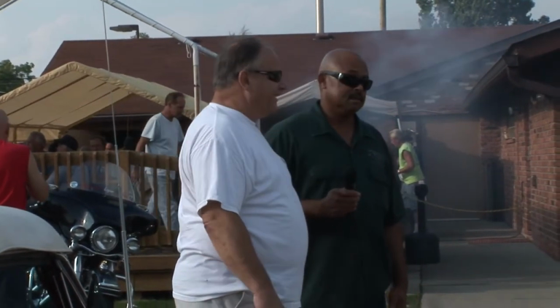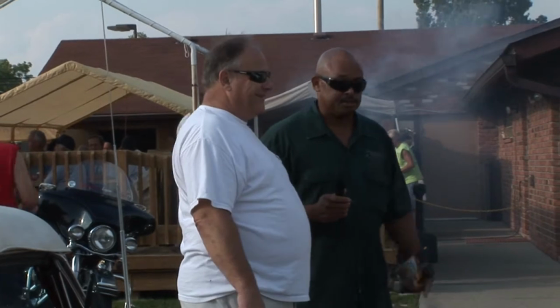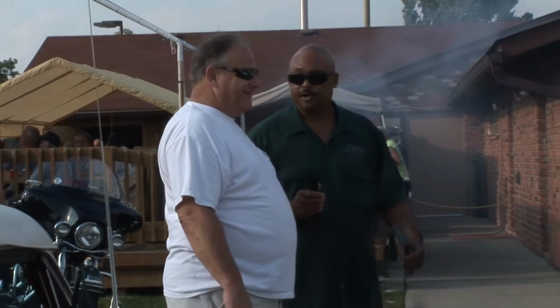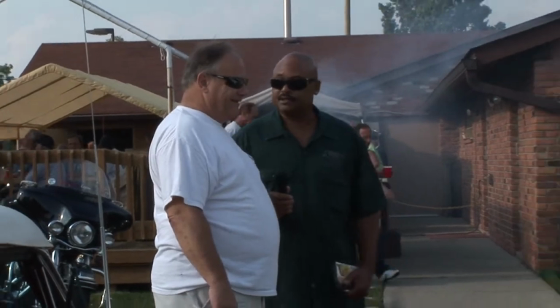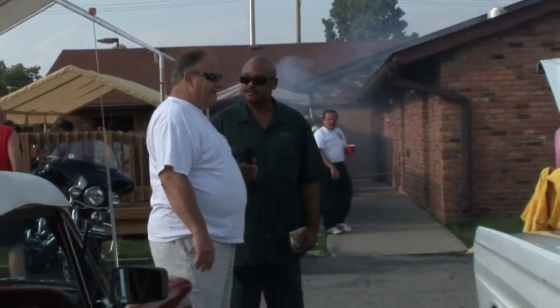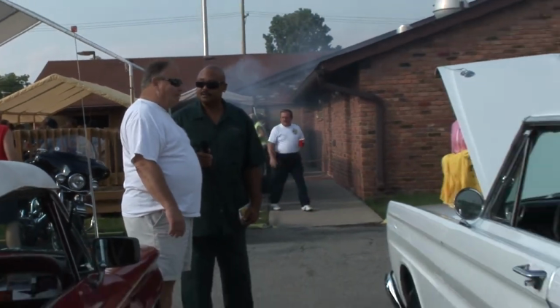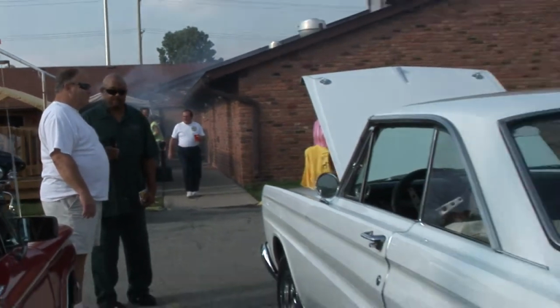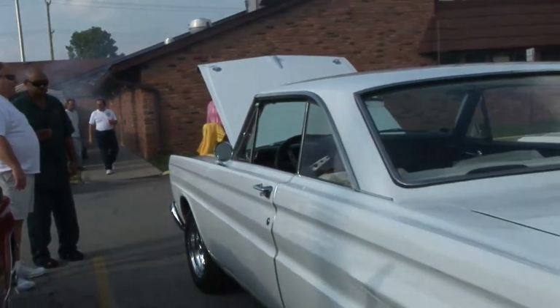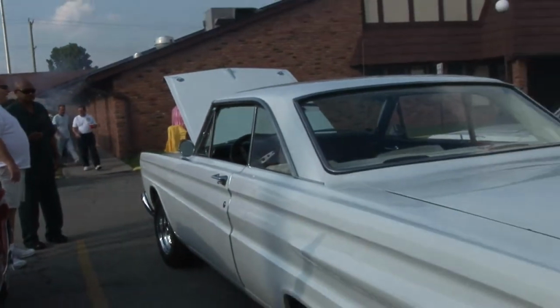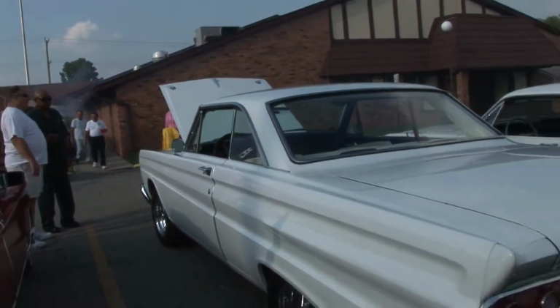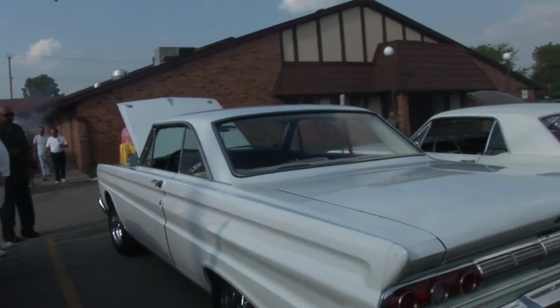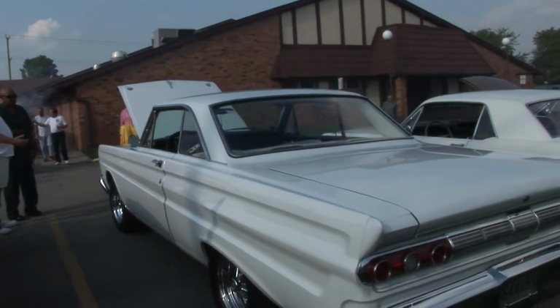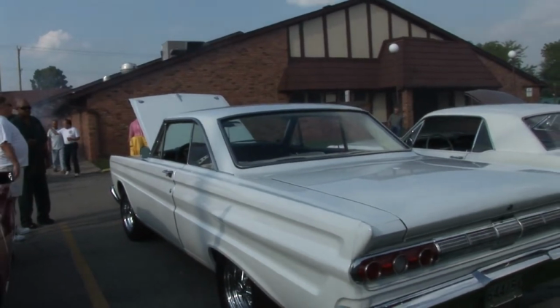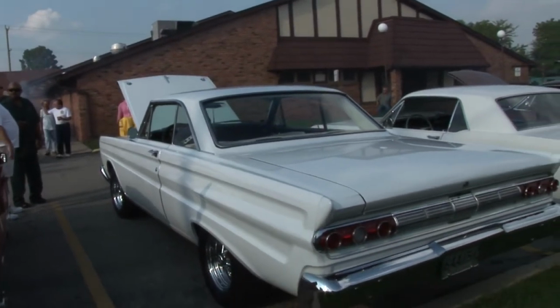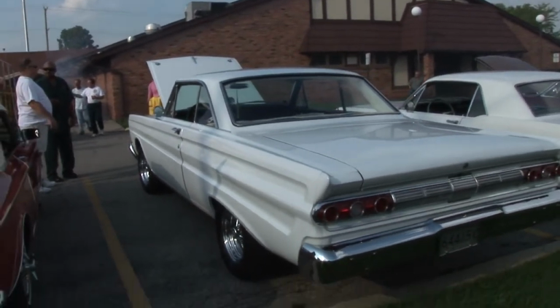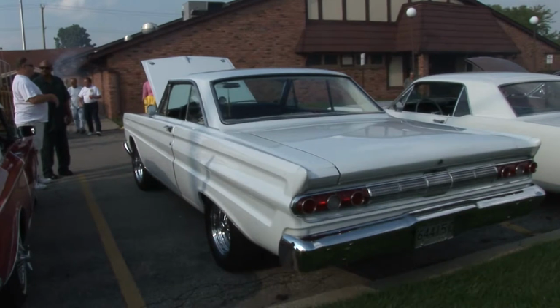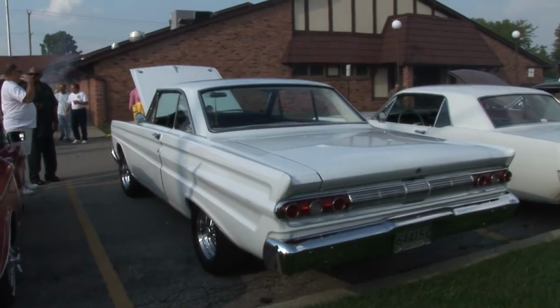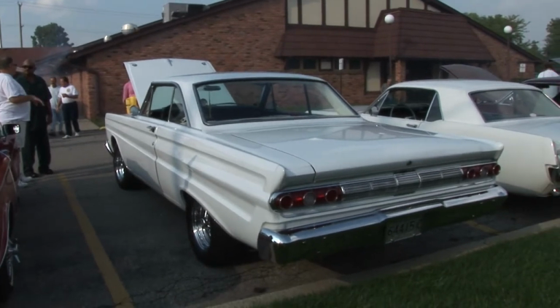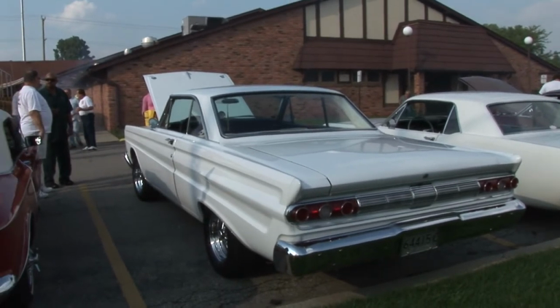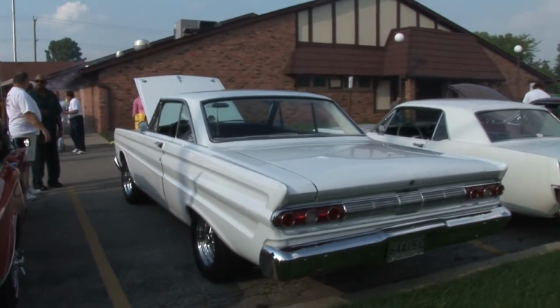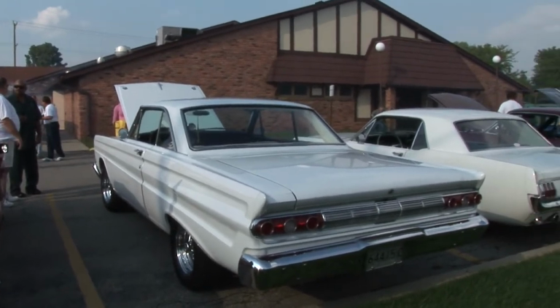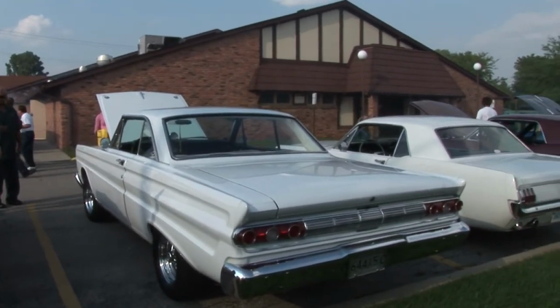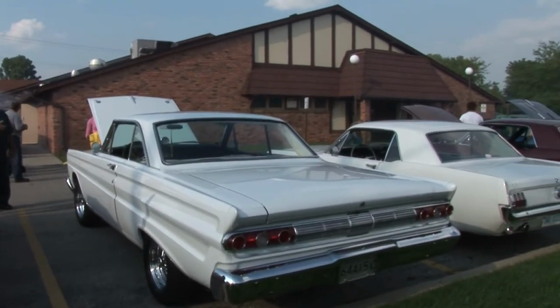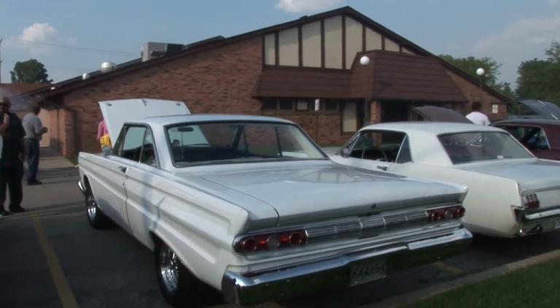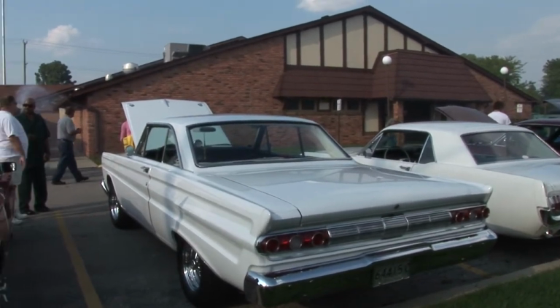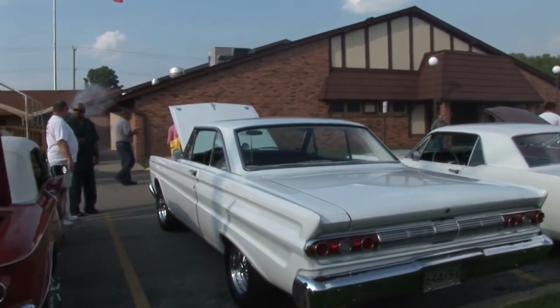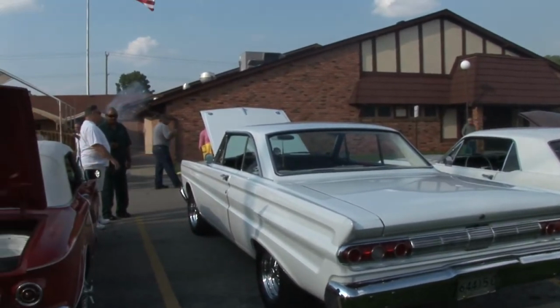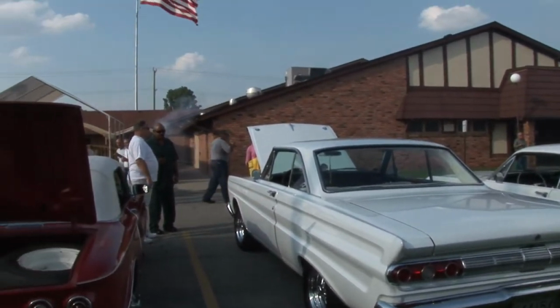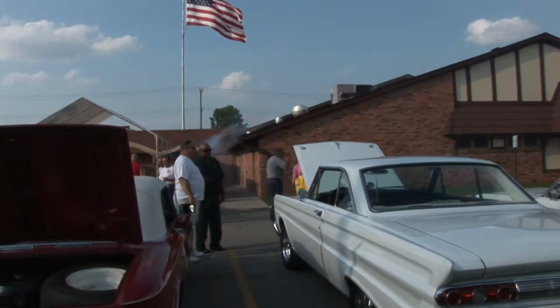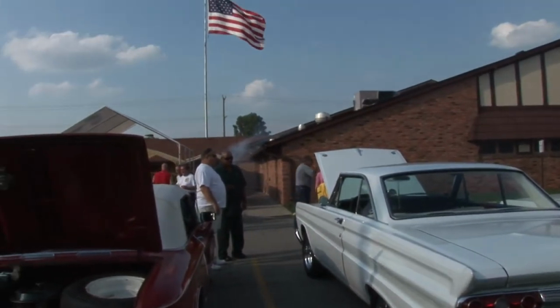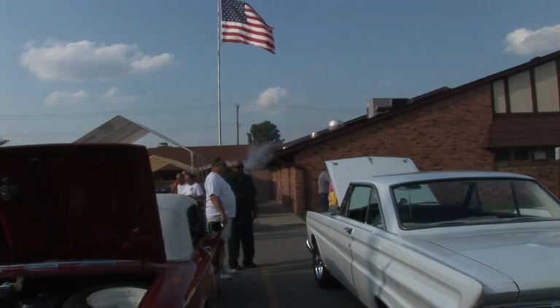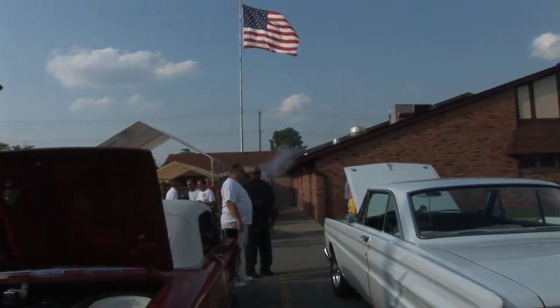Did you take yours? Yeah. Got caught in the rain on Thursday a little bit, but then we had beautiful weather the rest of the time up there. And it was raining like crazy down here, so couldn't ask for beautiful weather.